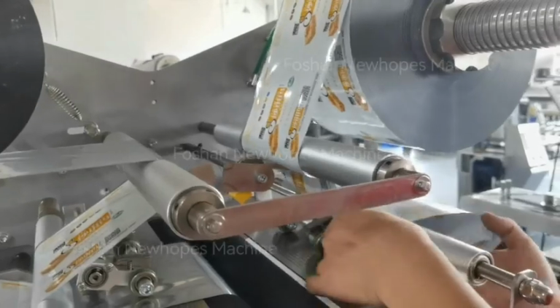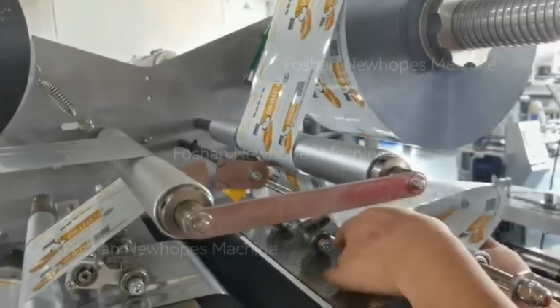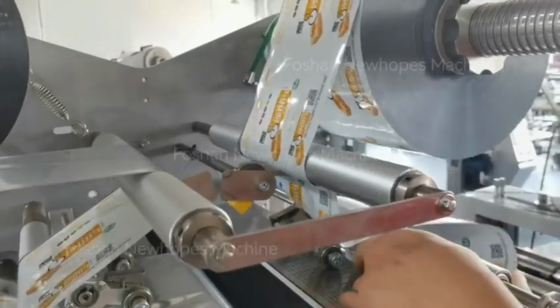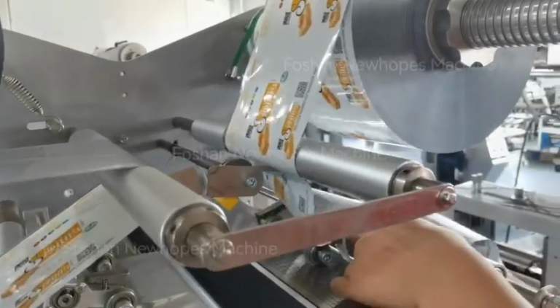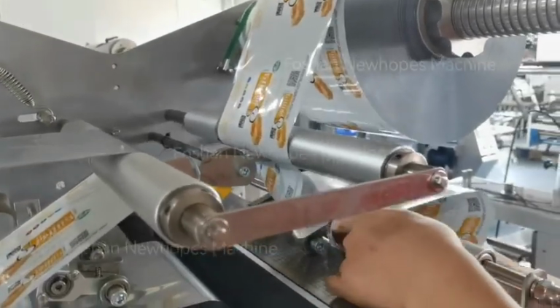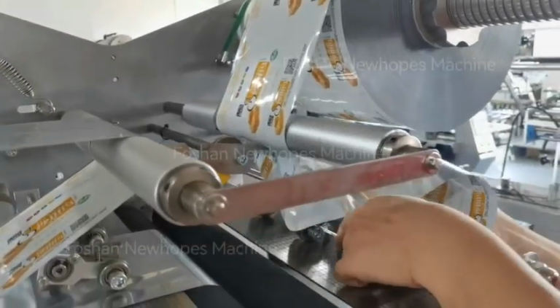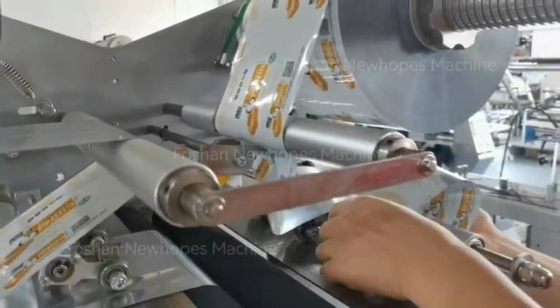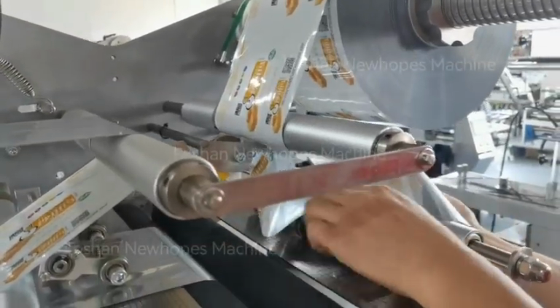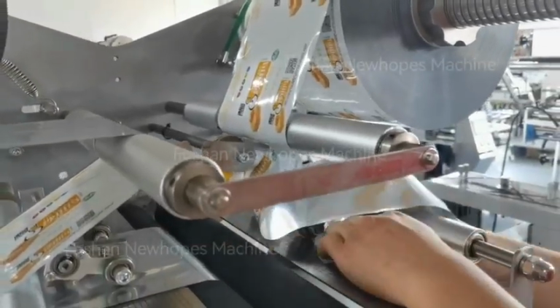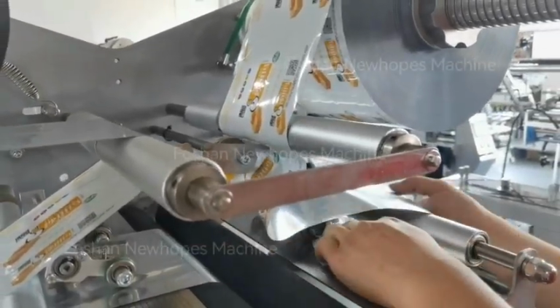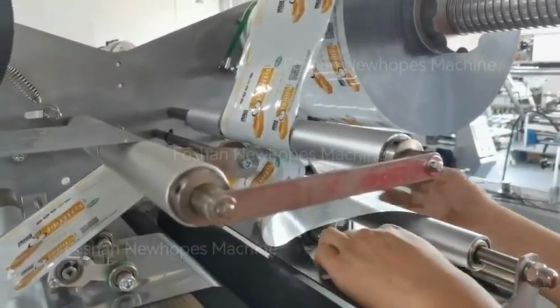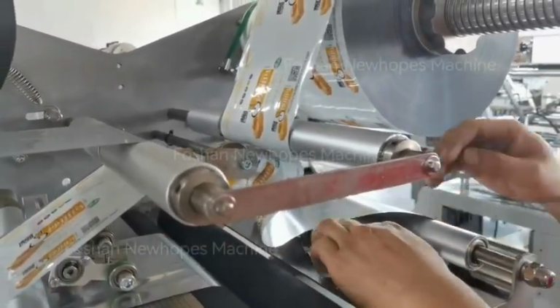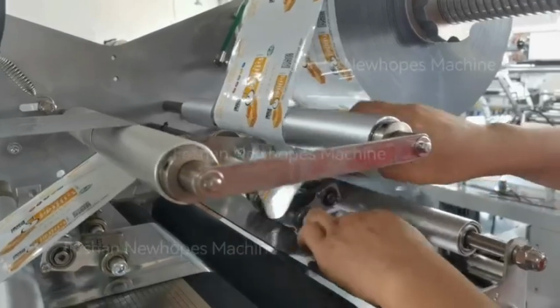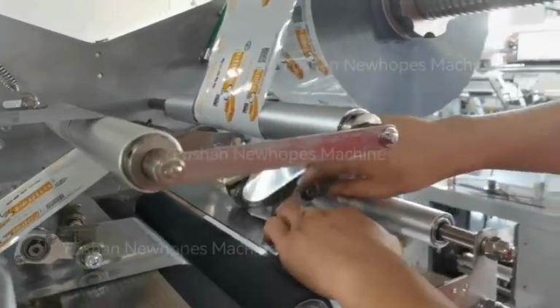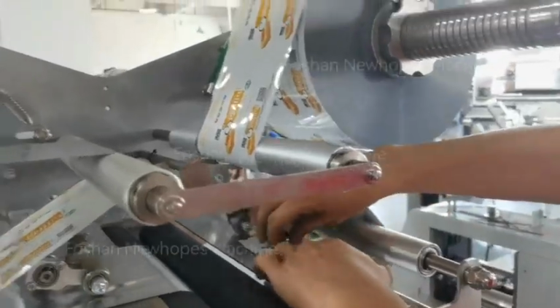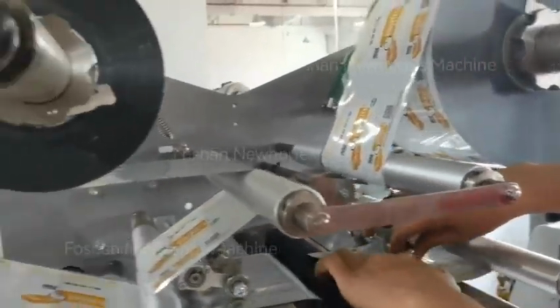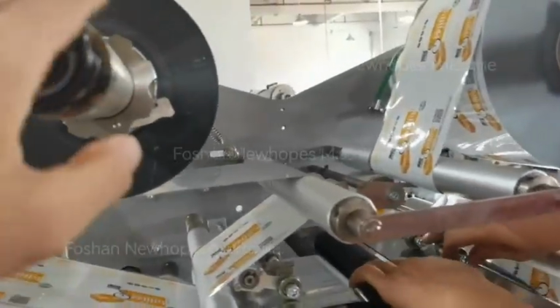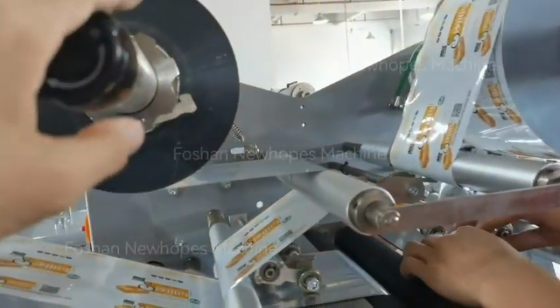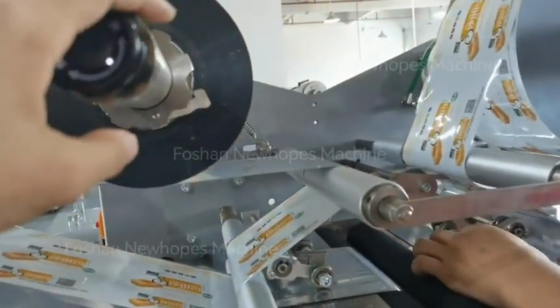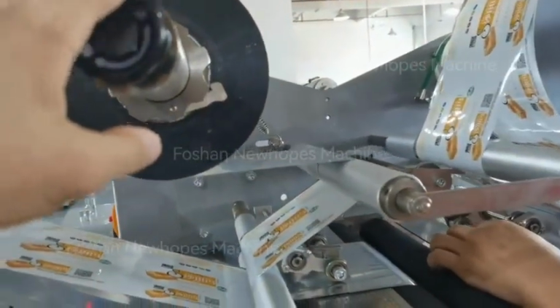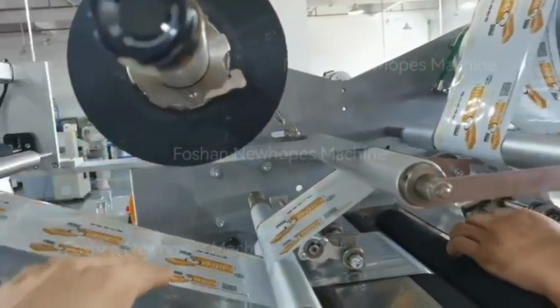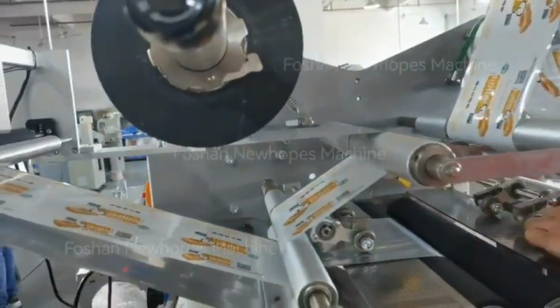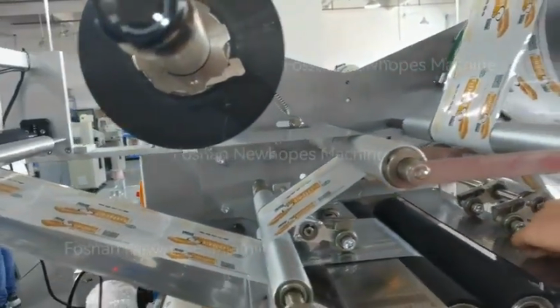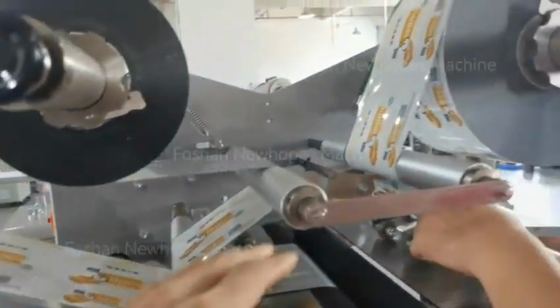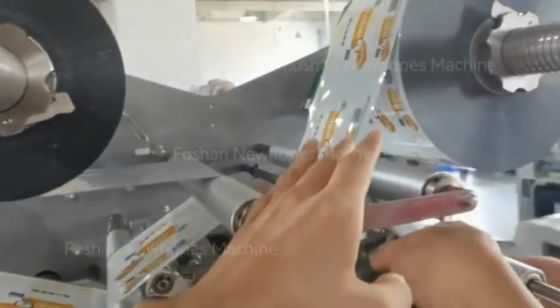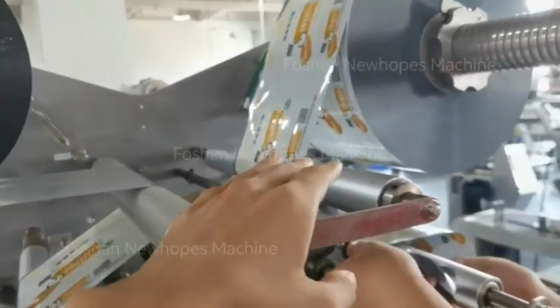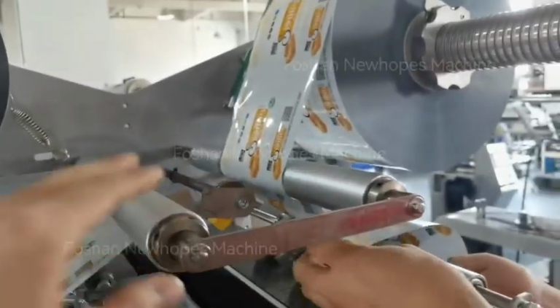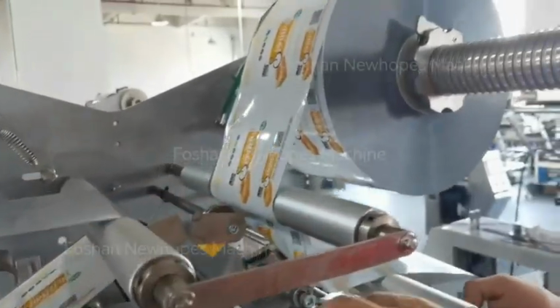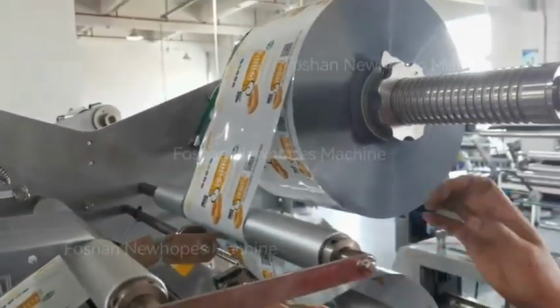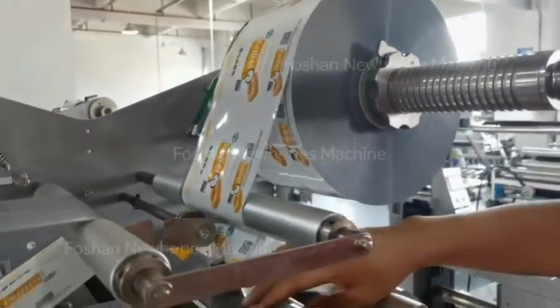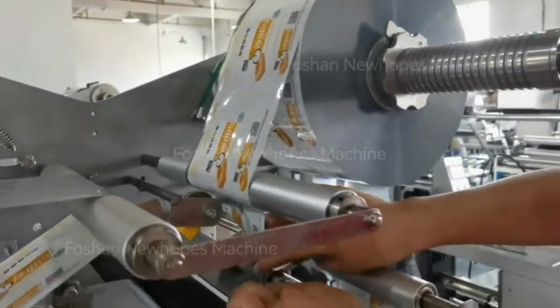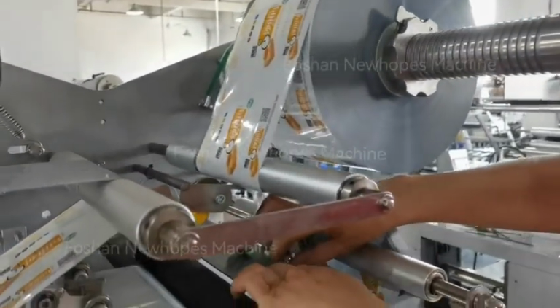Now we are doing the film automatic connection. This is the first film load we already installed, and this is the second — we do the winding.